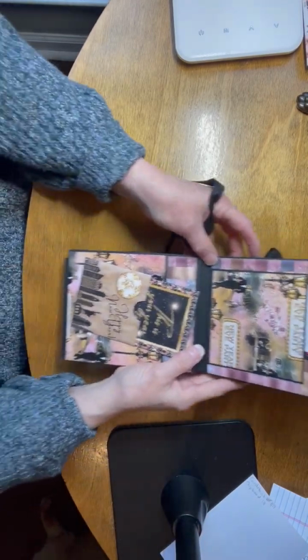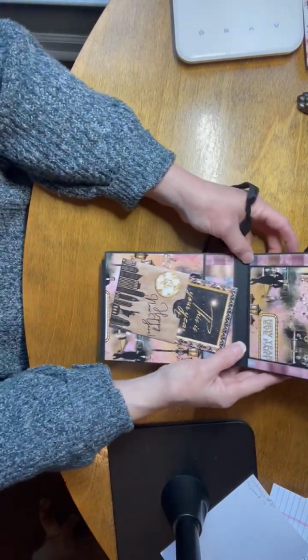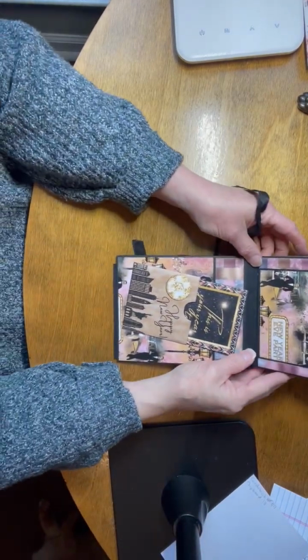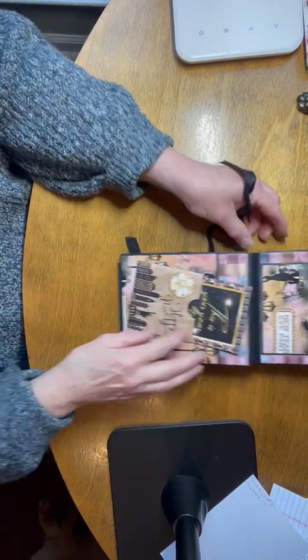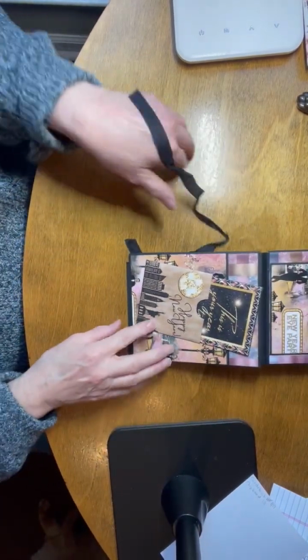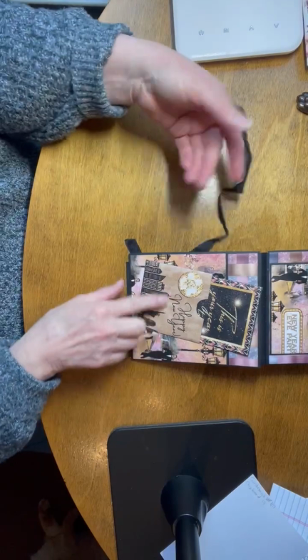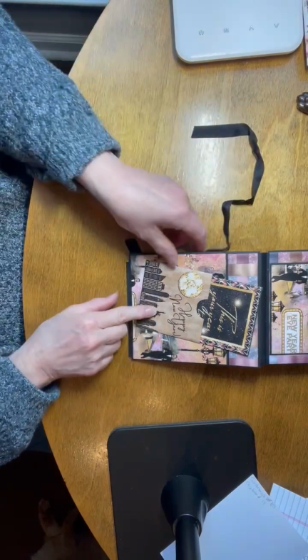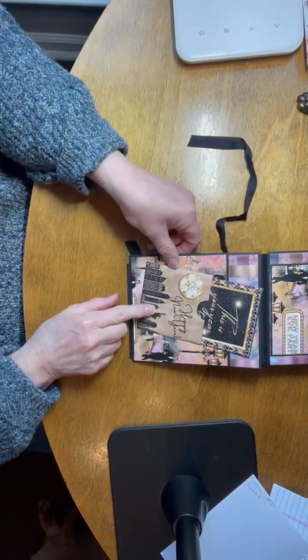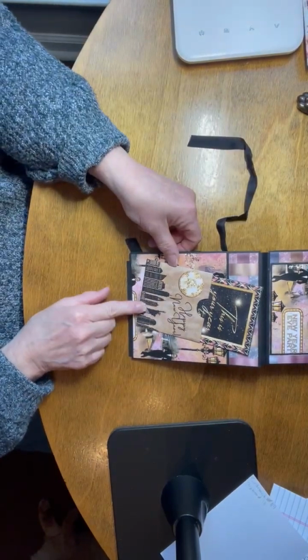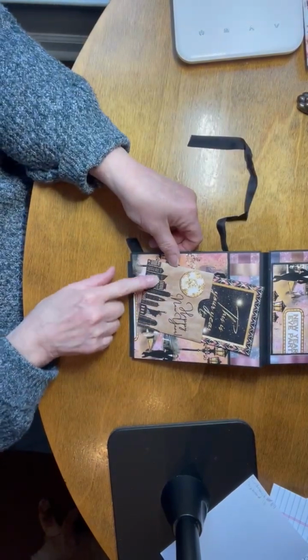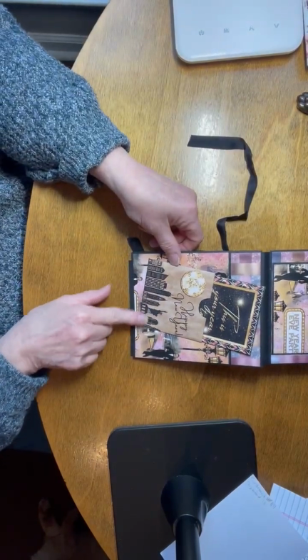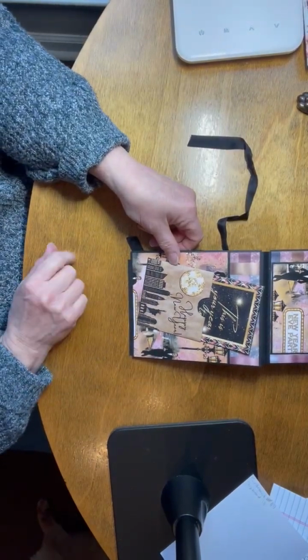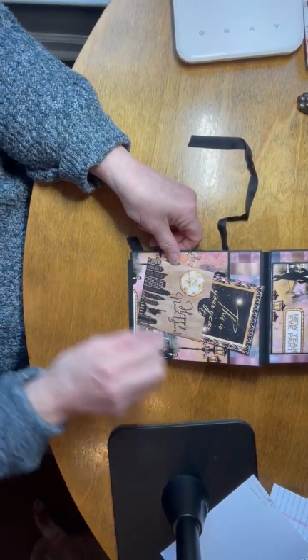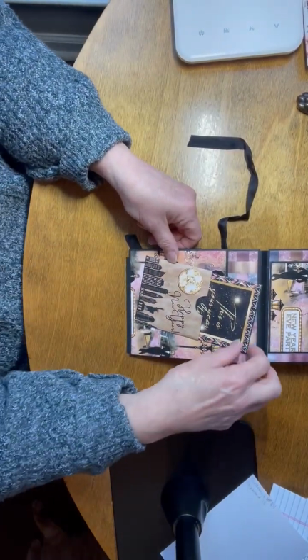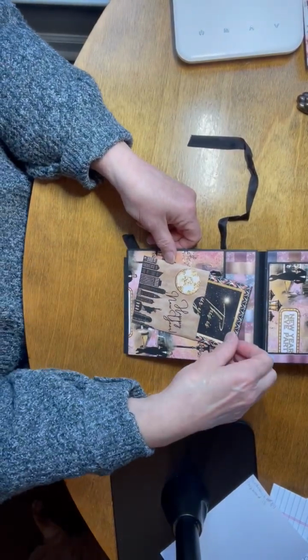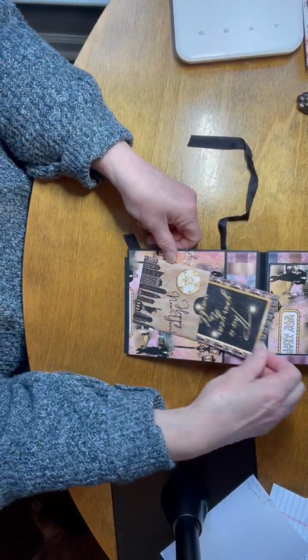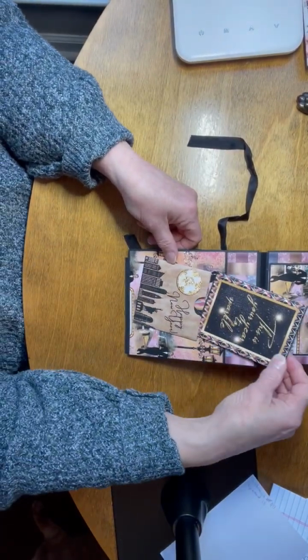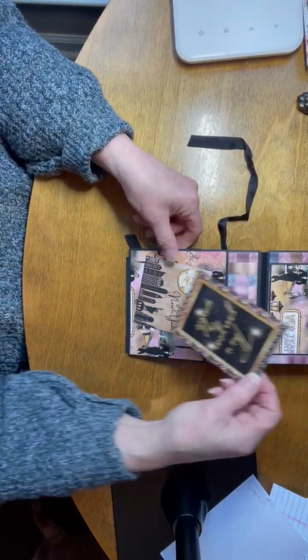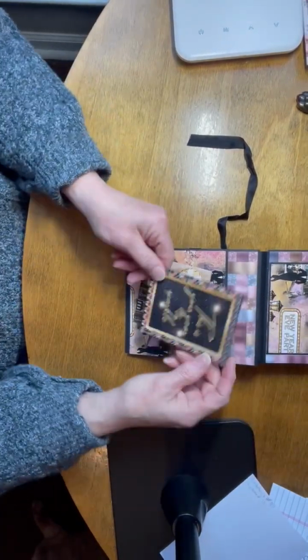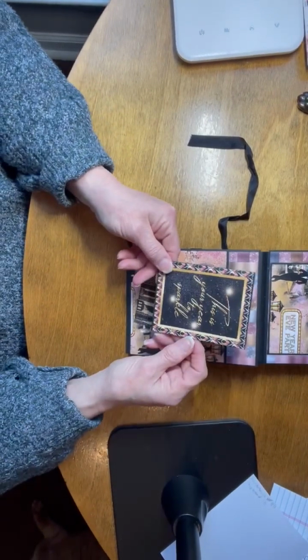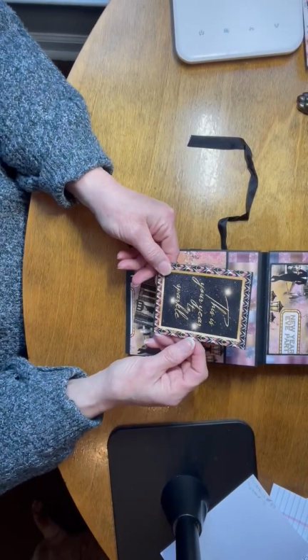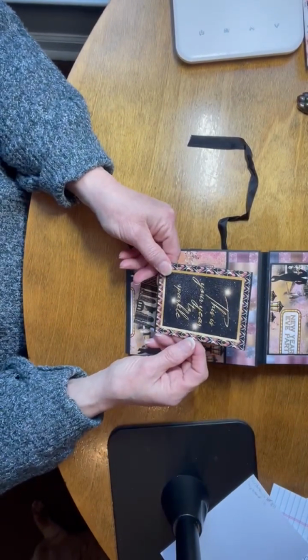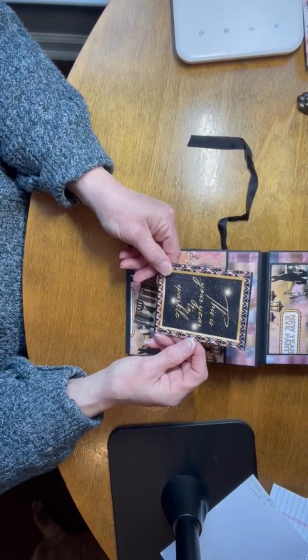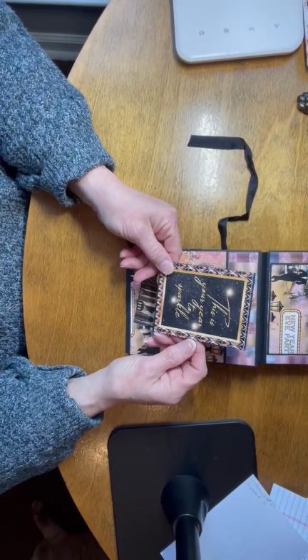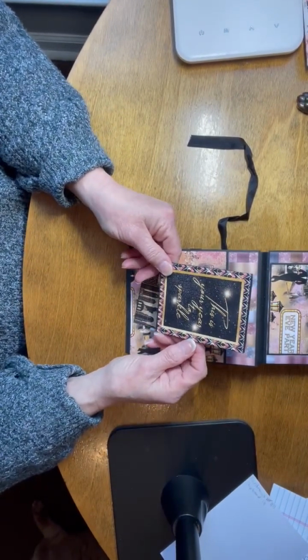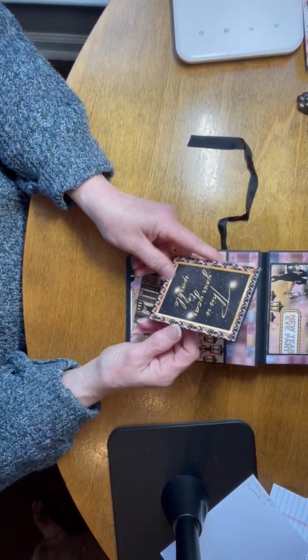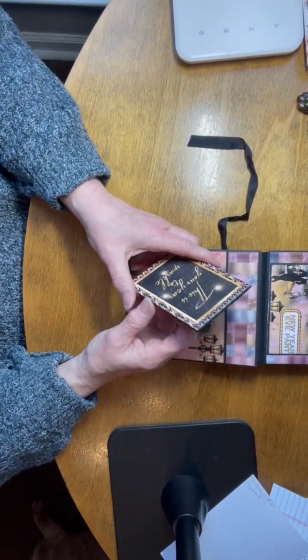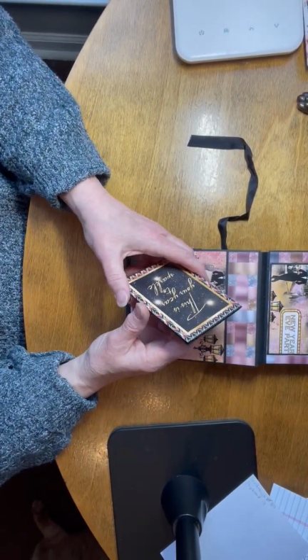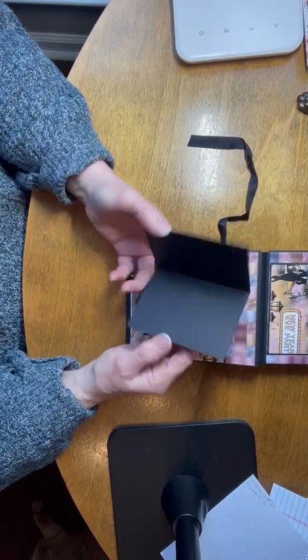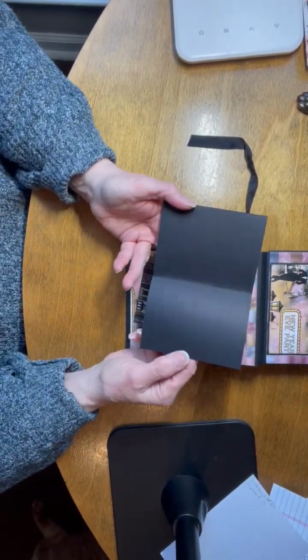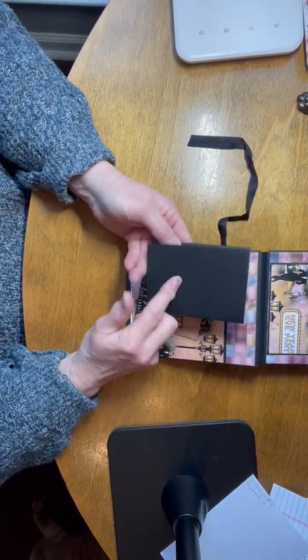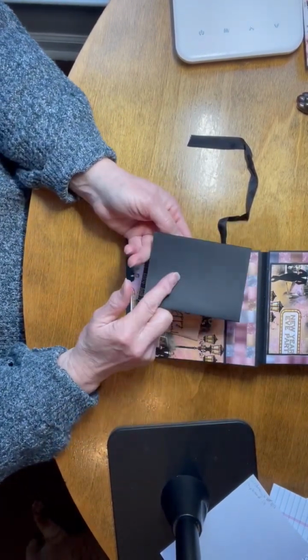On the back and front cover we have a pocket that says 'Happy New Year's.' We have the New York skyline here and a little booklet that says 'This is your year to sparkle,' so you have room for three pictures.